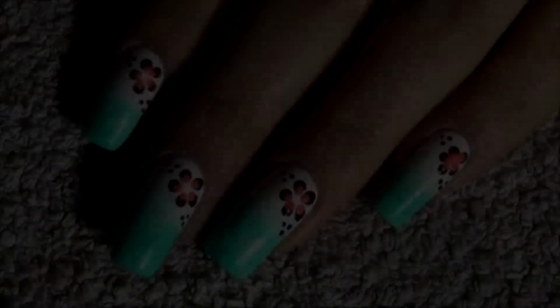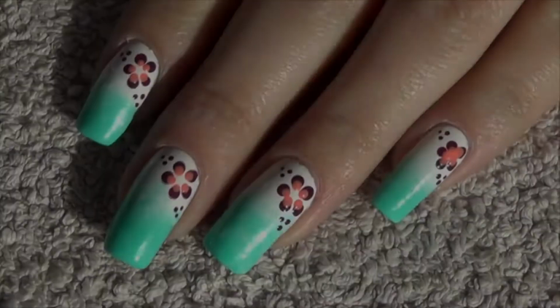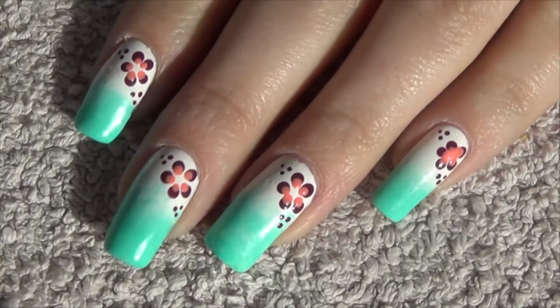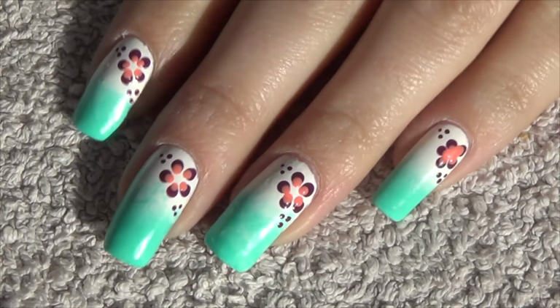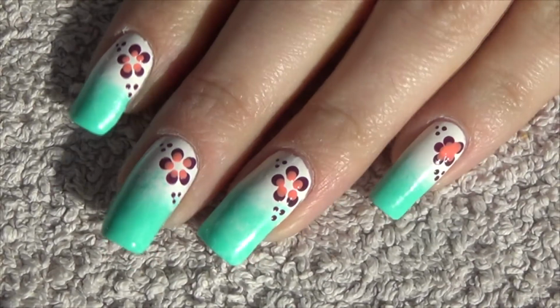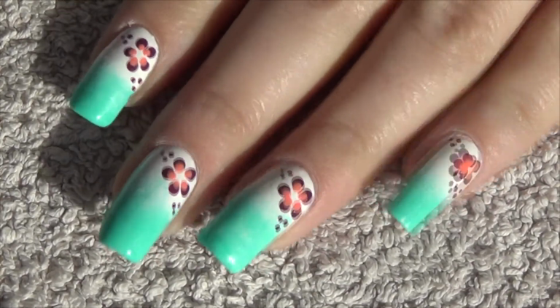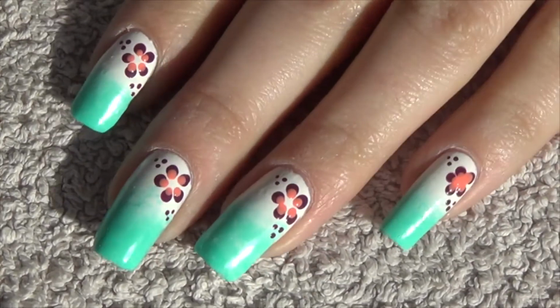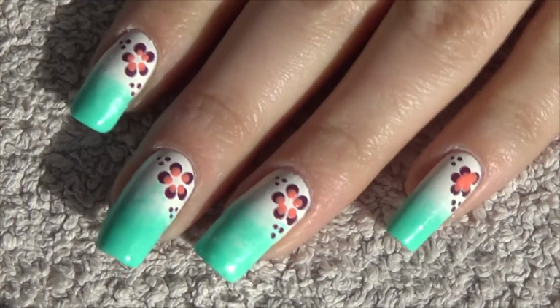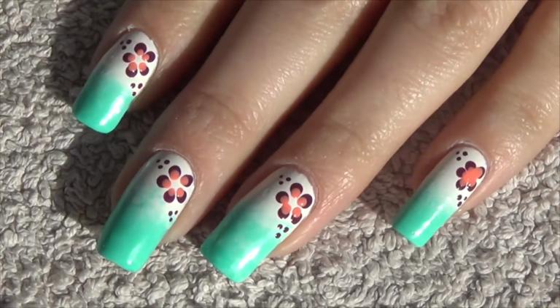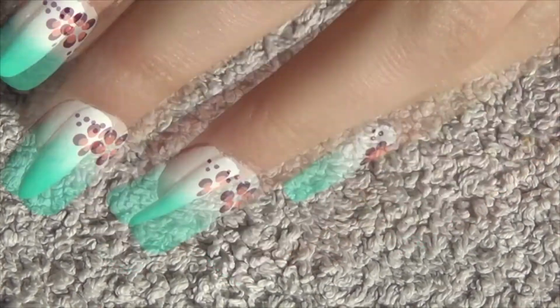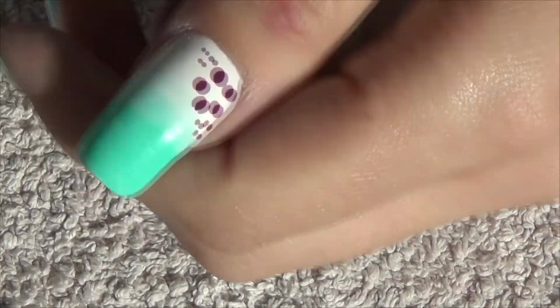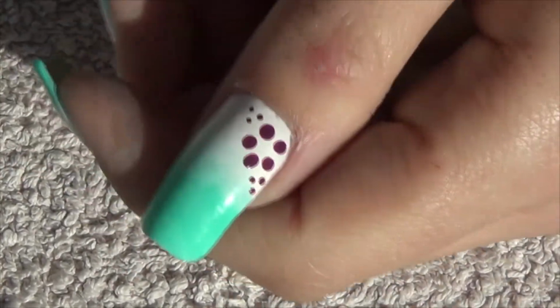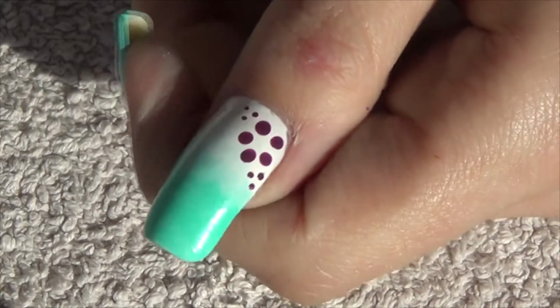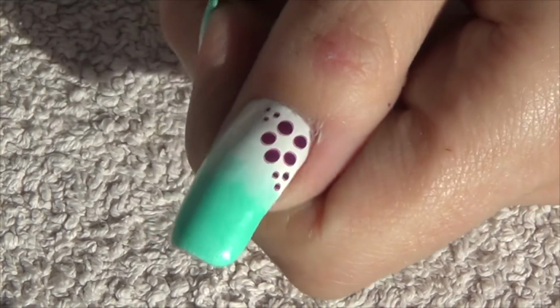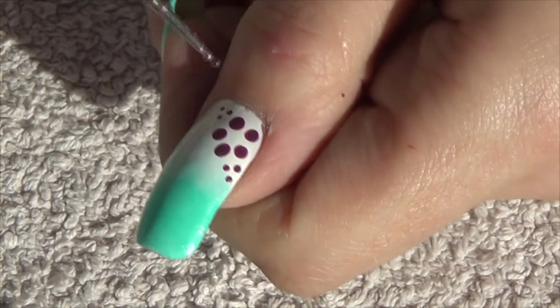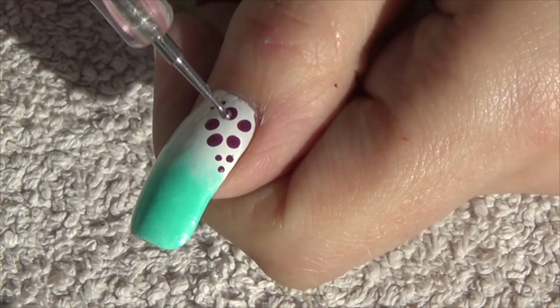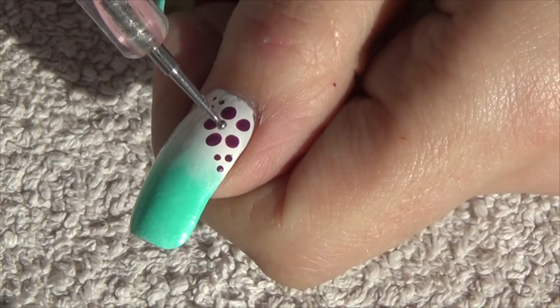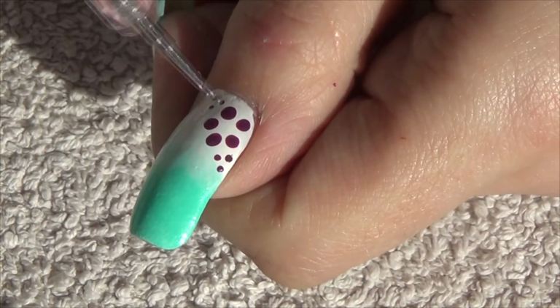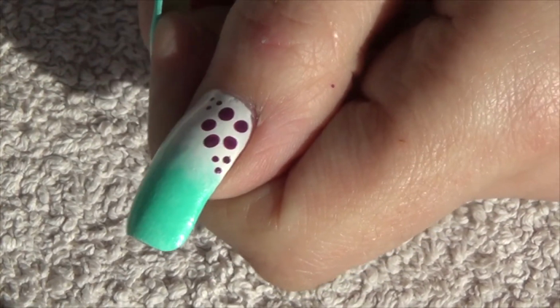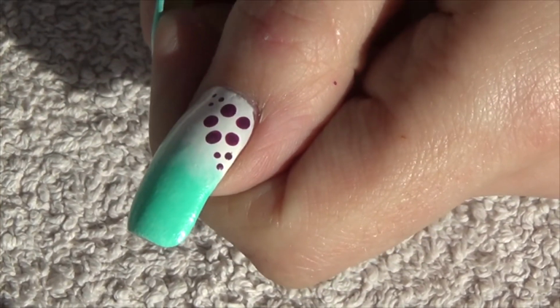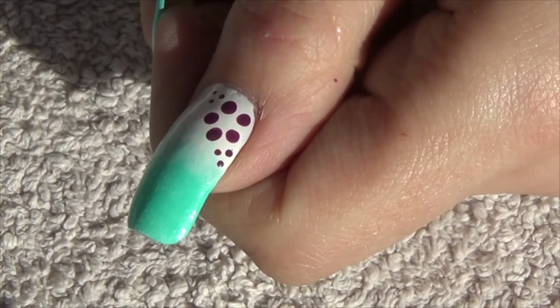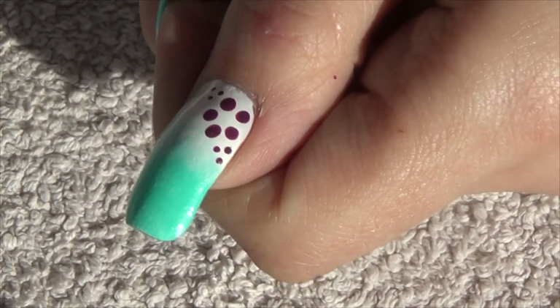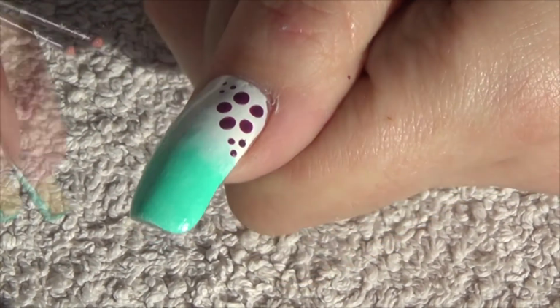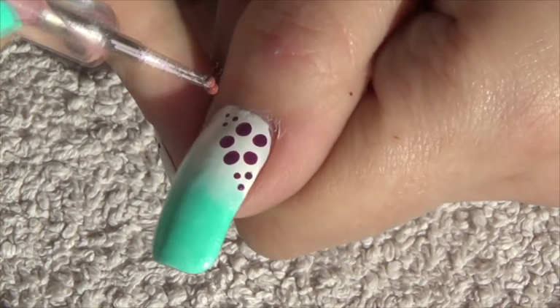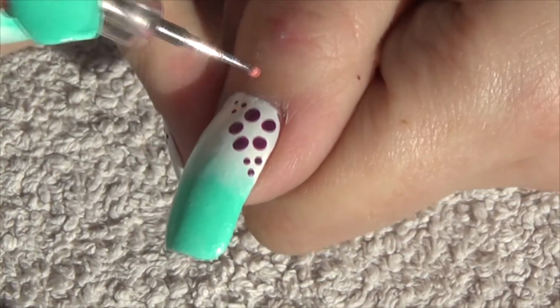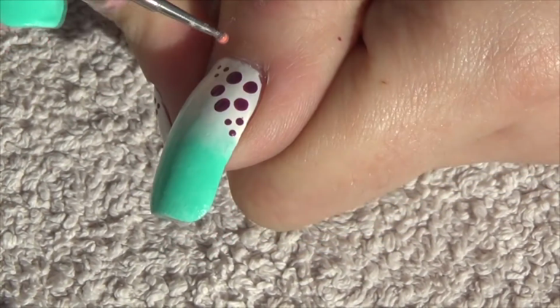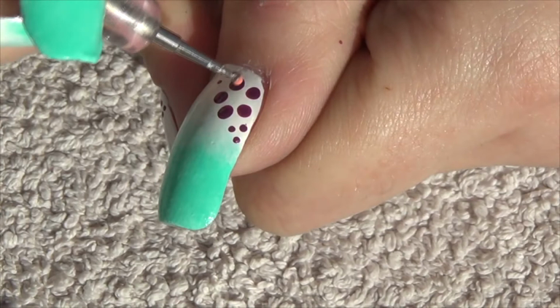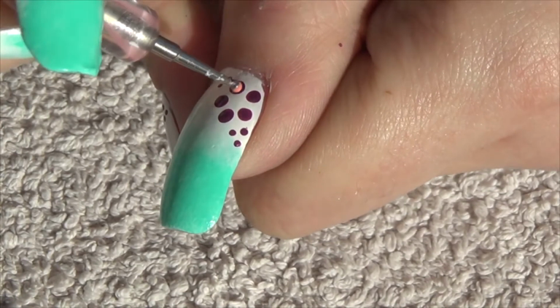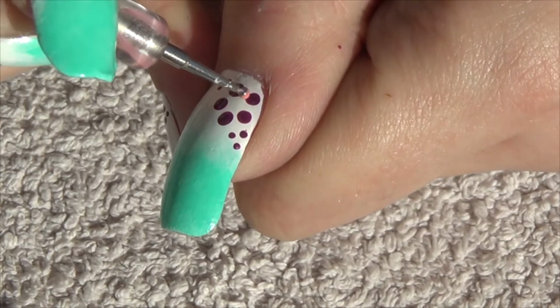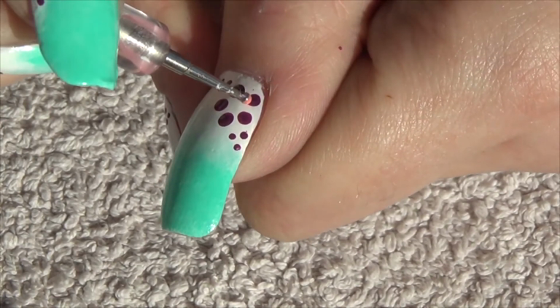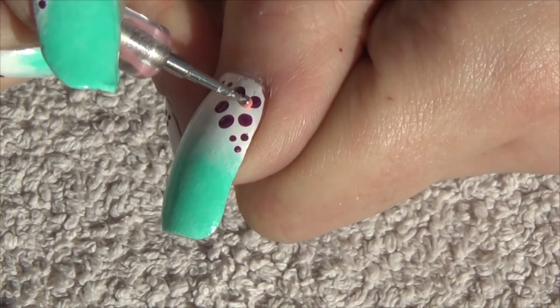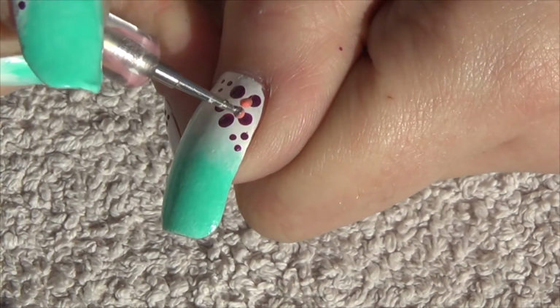Moving back in with a slightly smaller dotting tool and a coral shade, we're just going to place dots slightly in from where we have the original purple dots, so you still want to be able to see the purple.